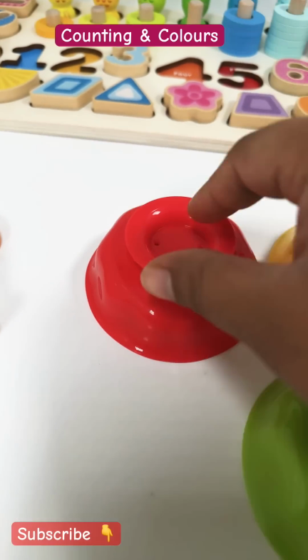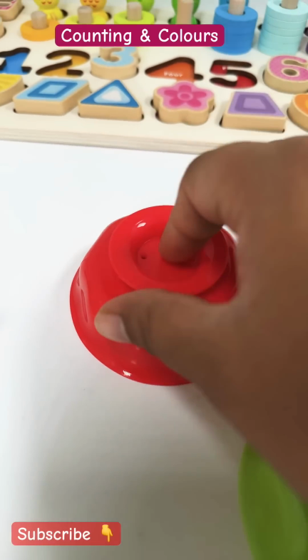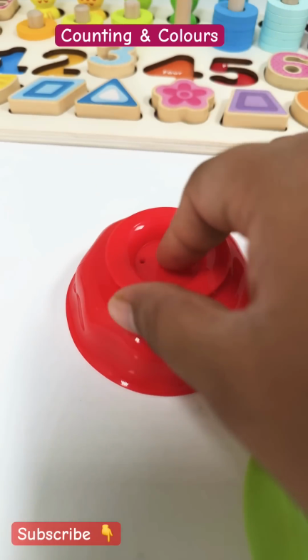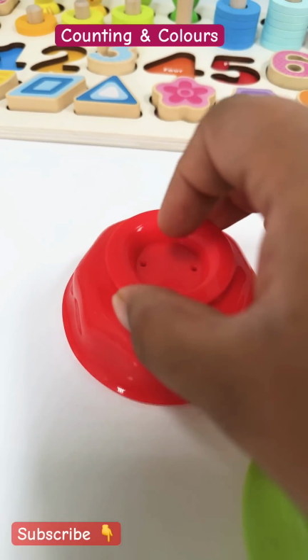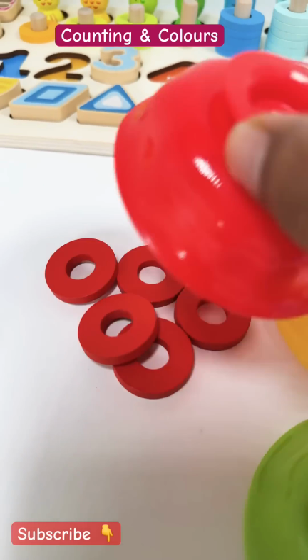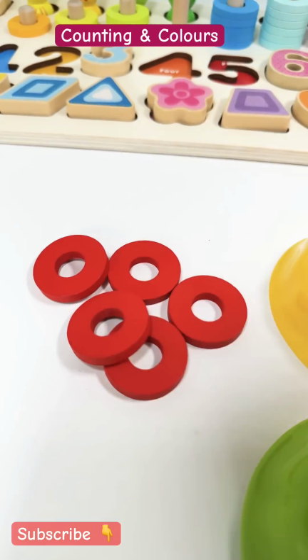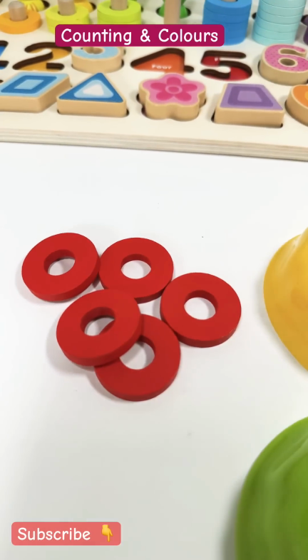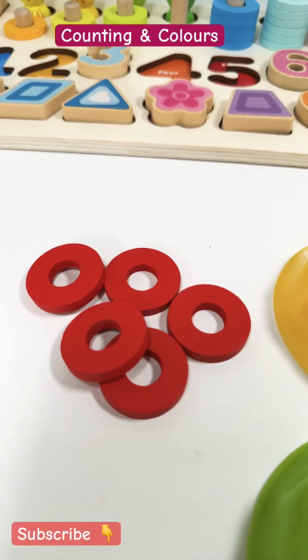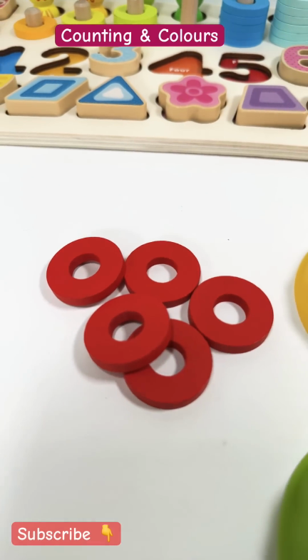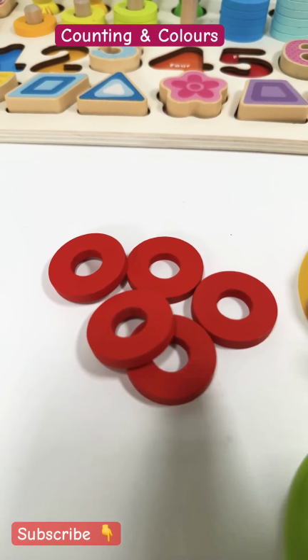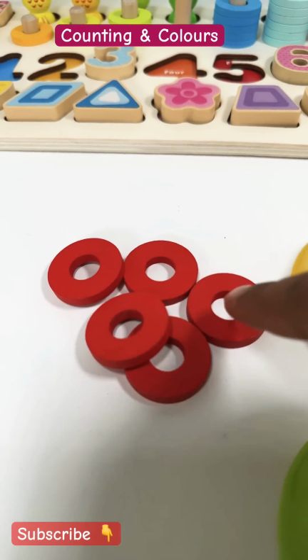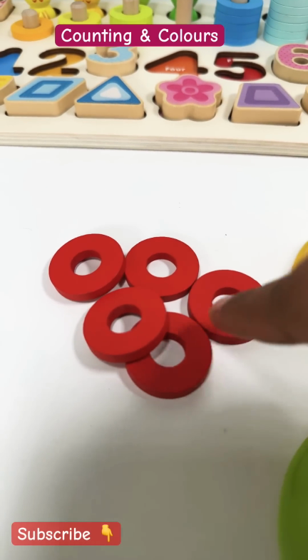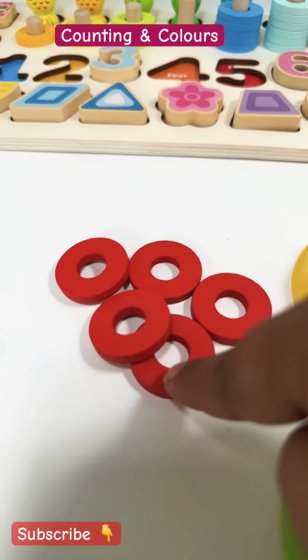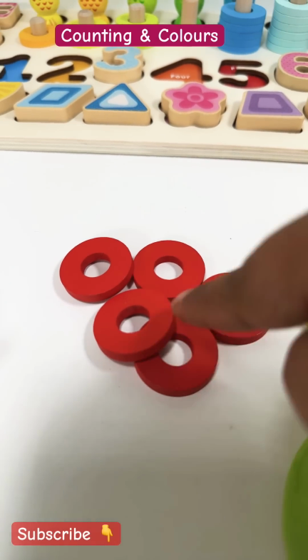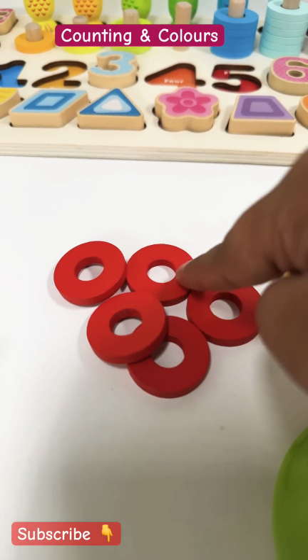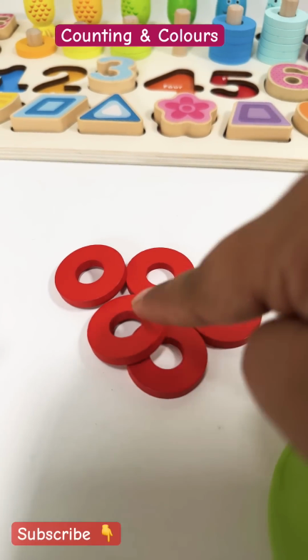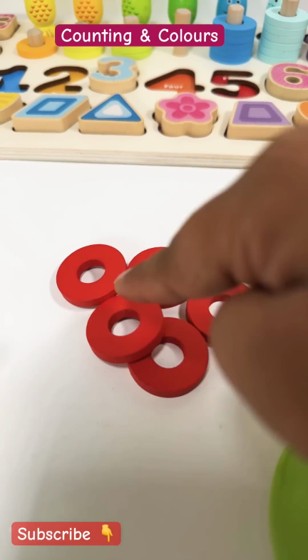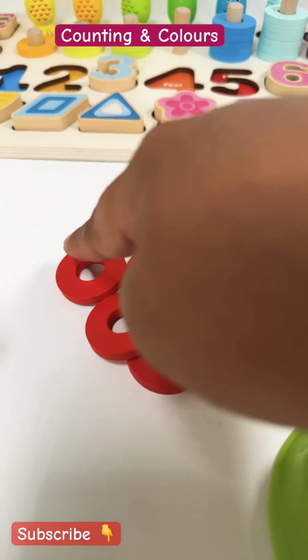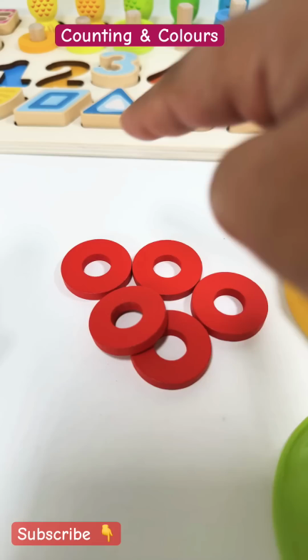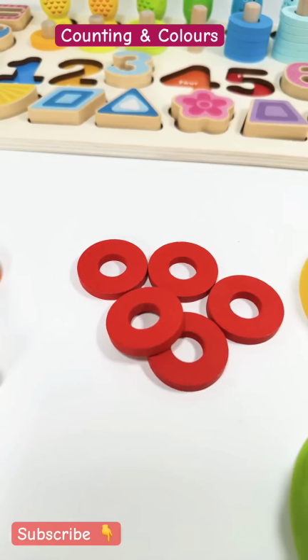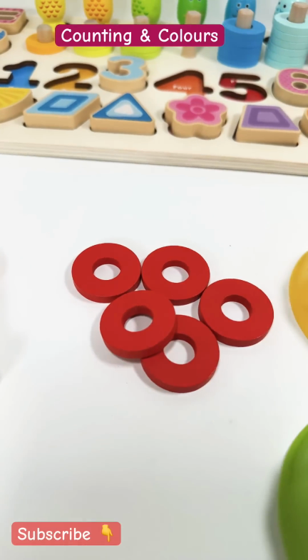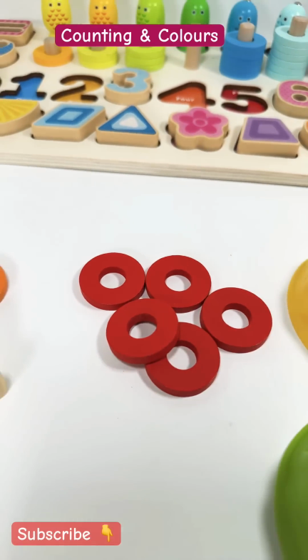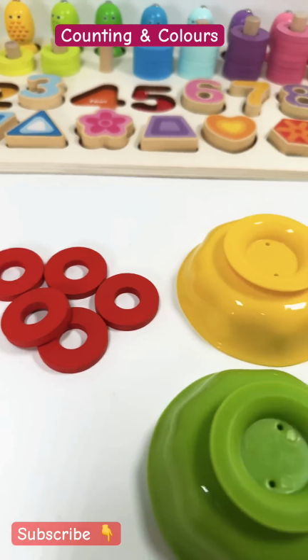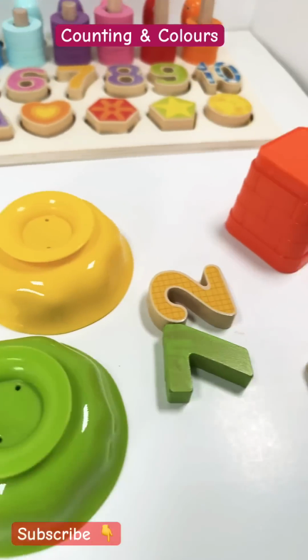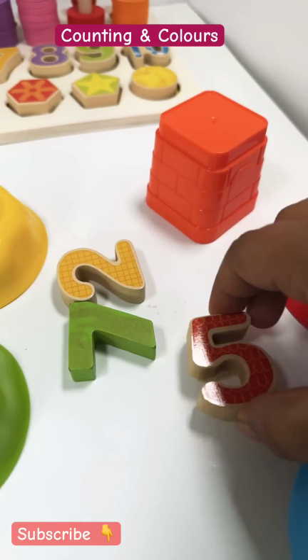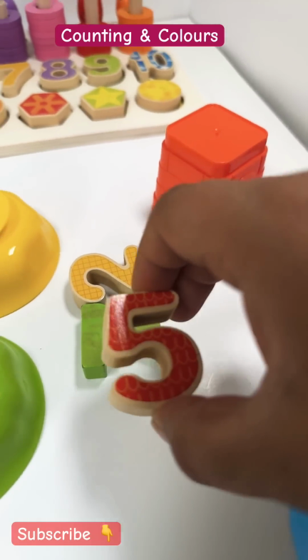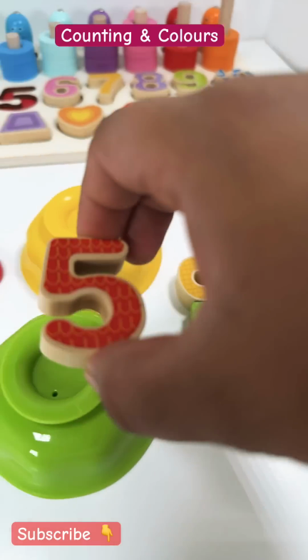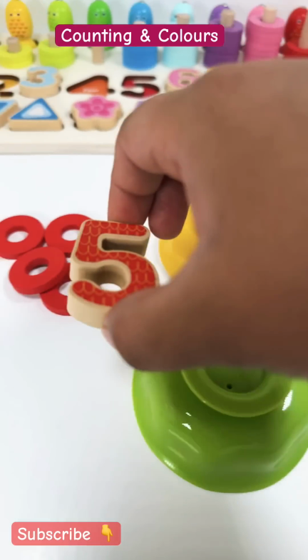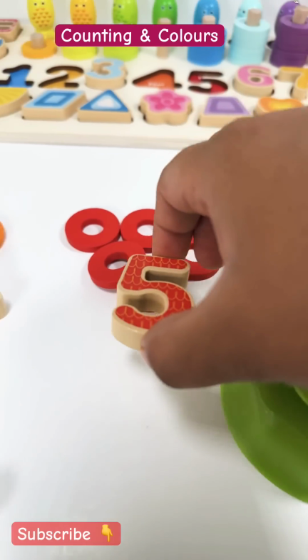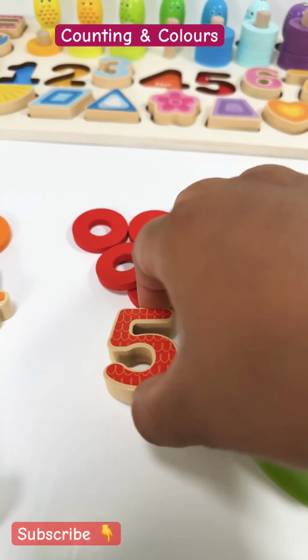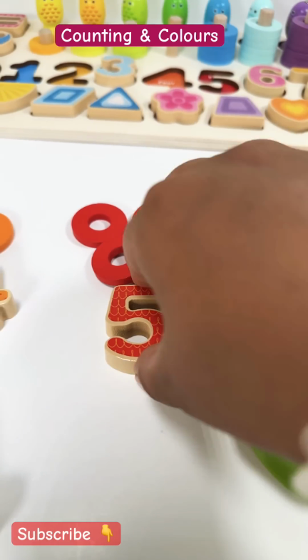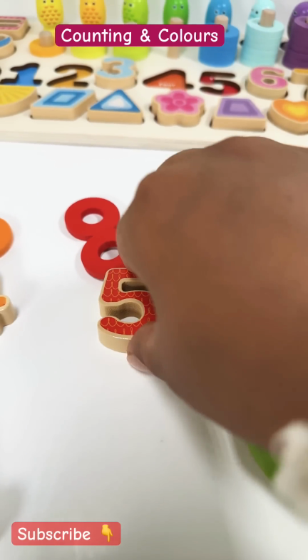And the red cup? One, two, three, four, five. Five red rings means number five.